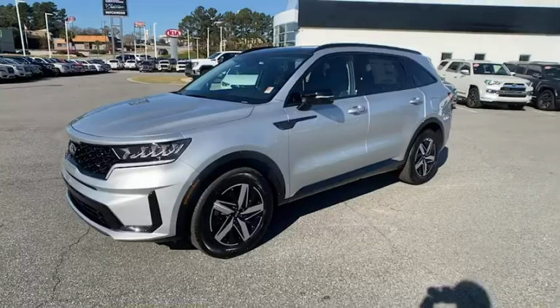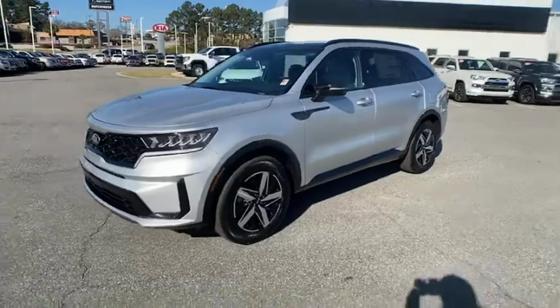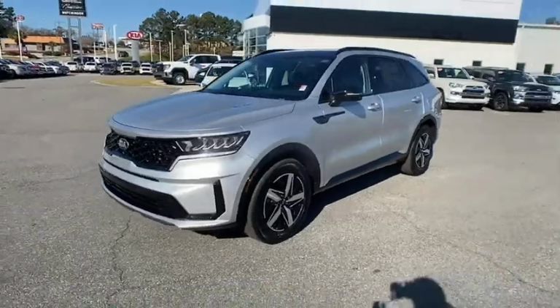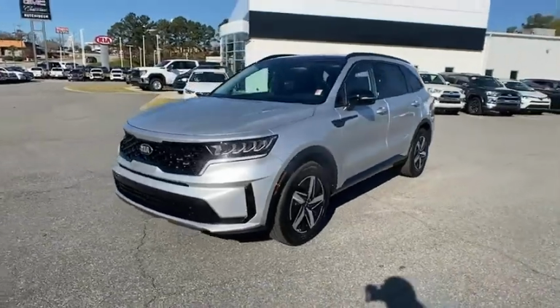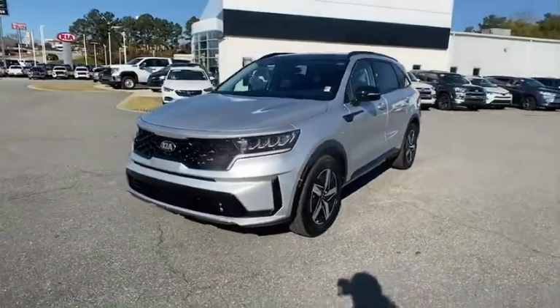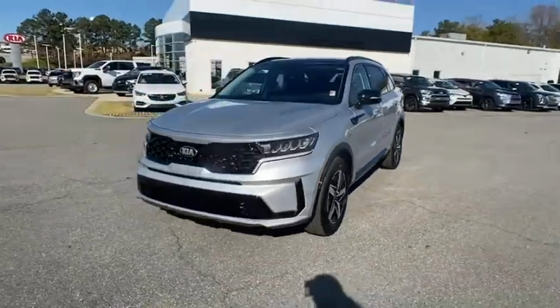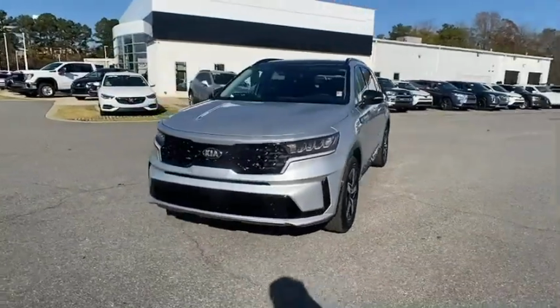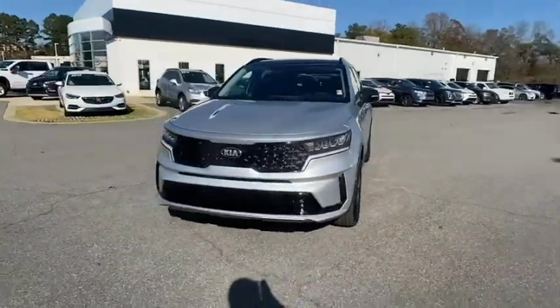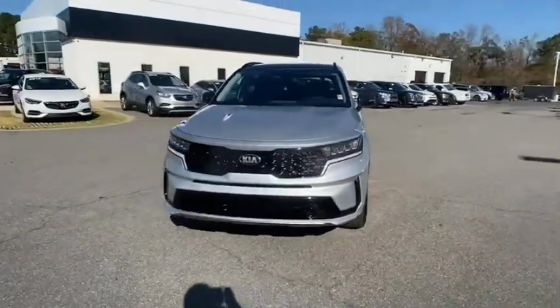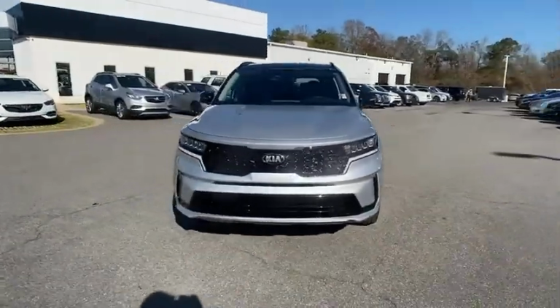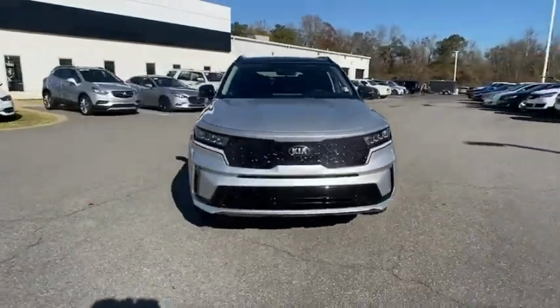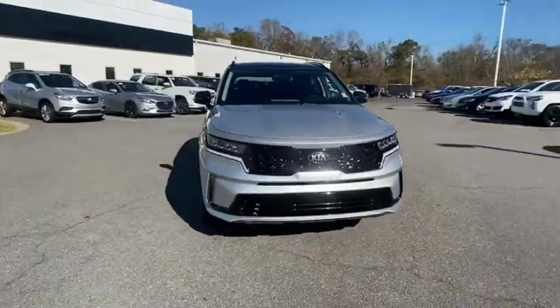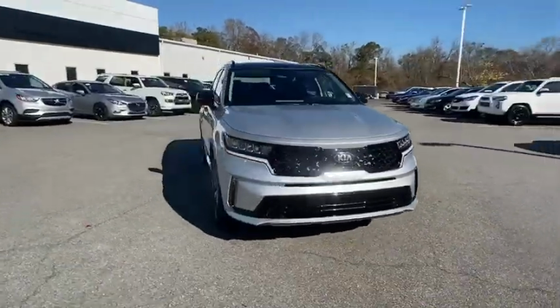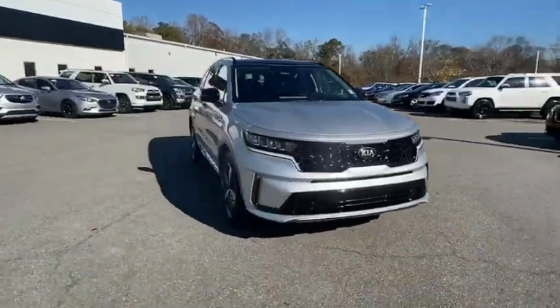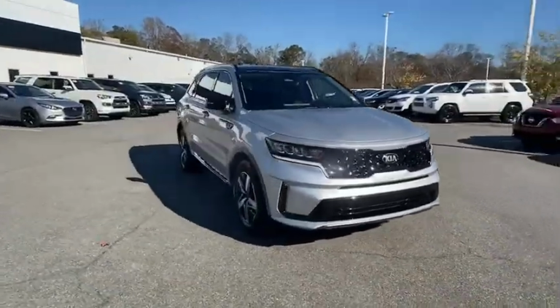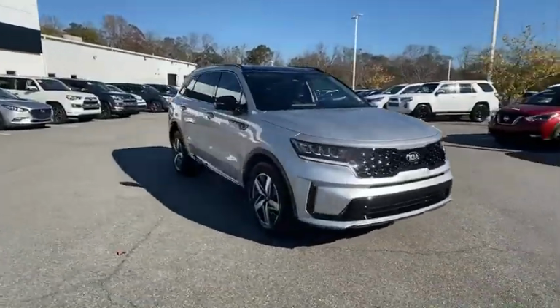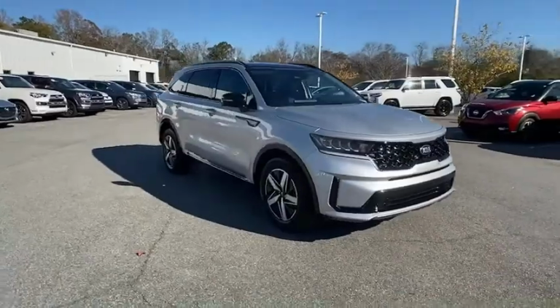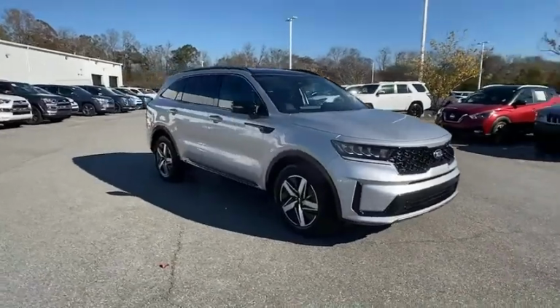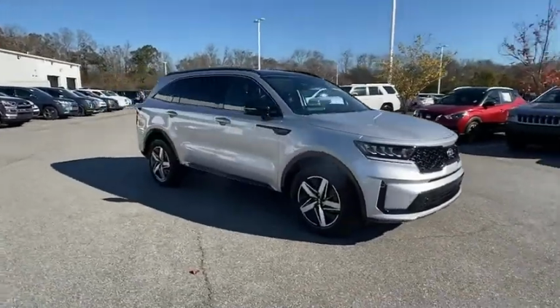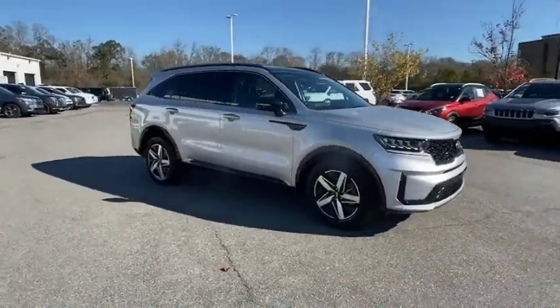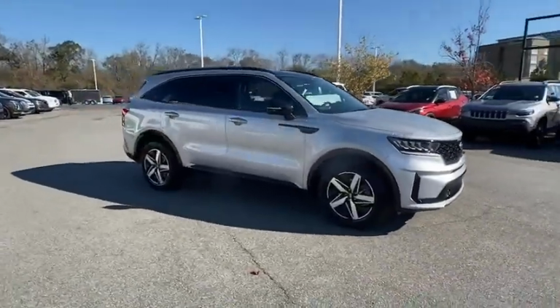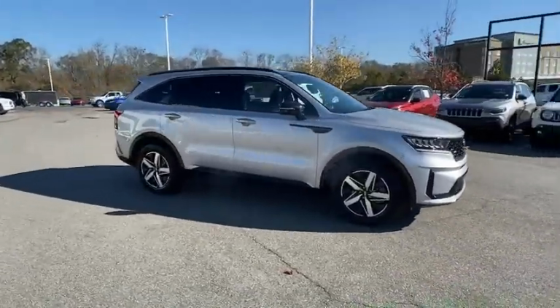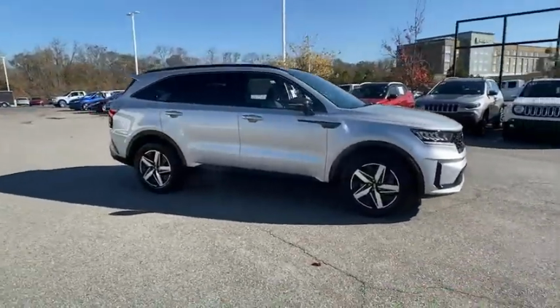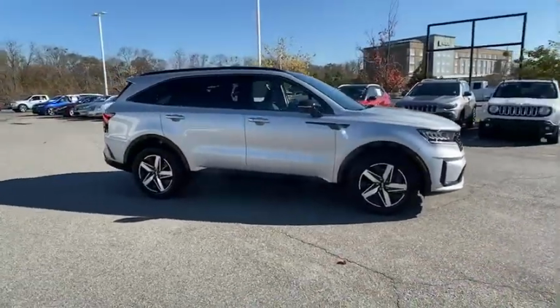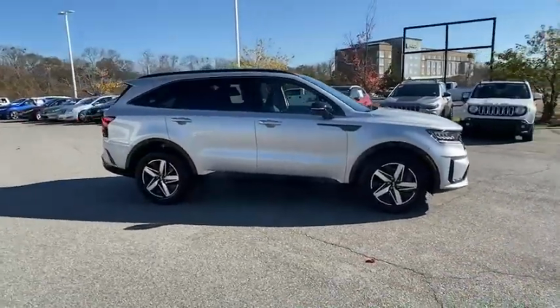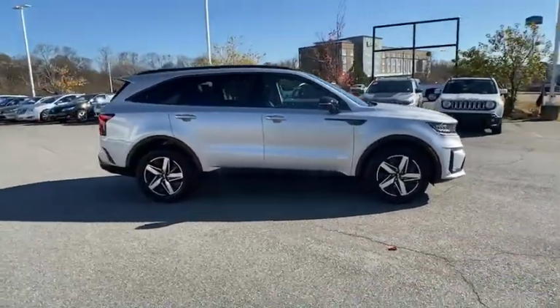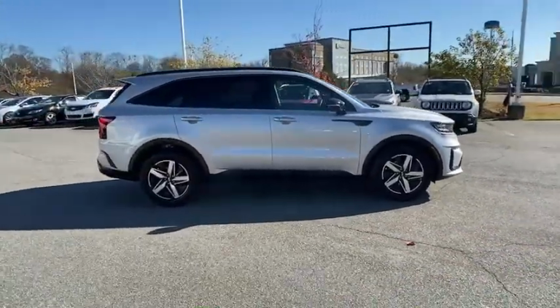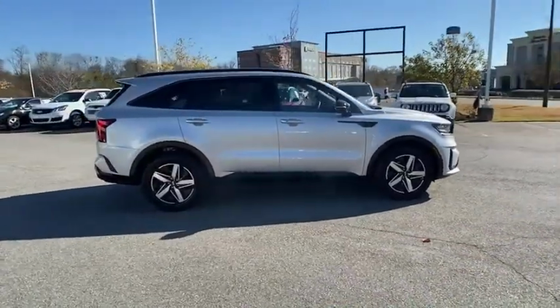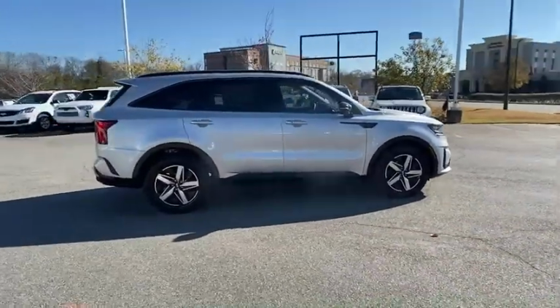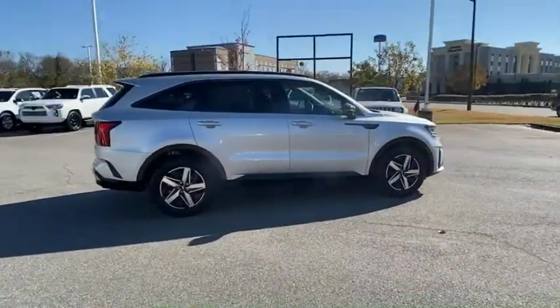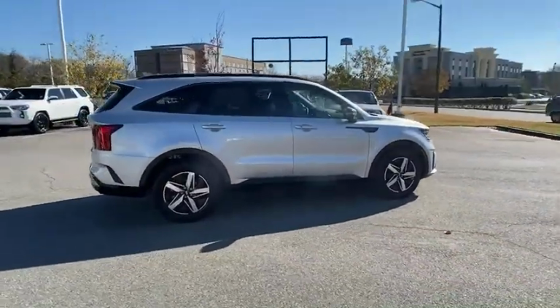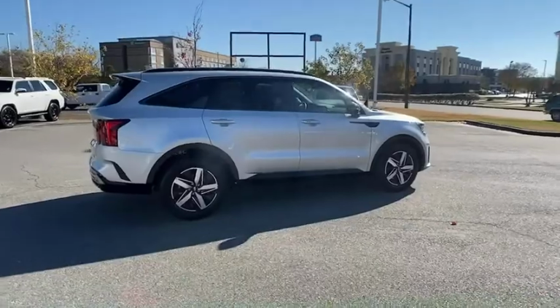Looking for the right vehicle? Check out the 2021 Kia Sorento. The Kia Sorento is a comfortable riding, powerful, compact SUV loaded with impressive standard features.